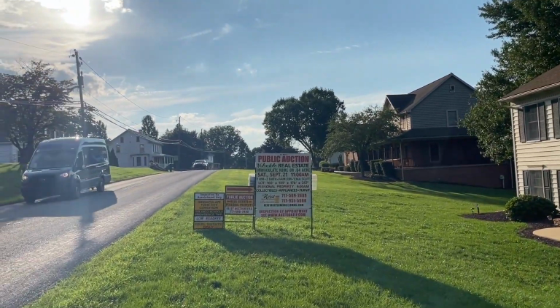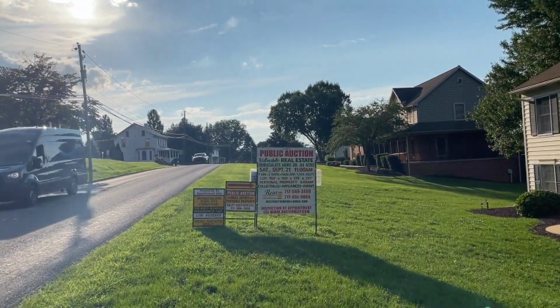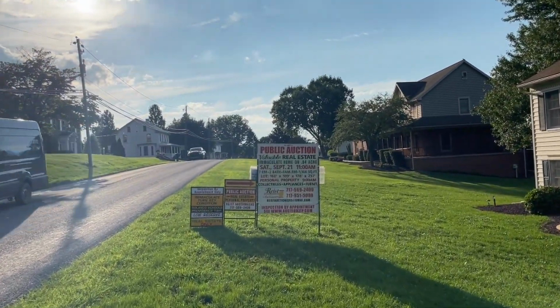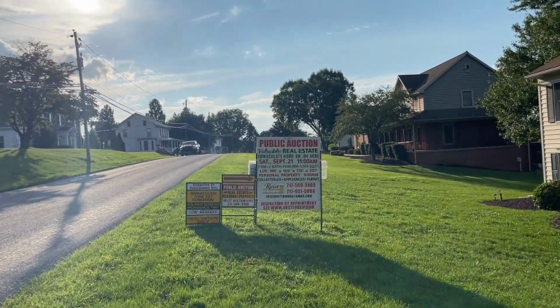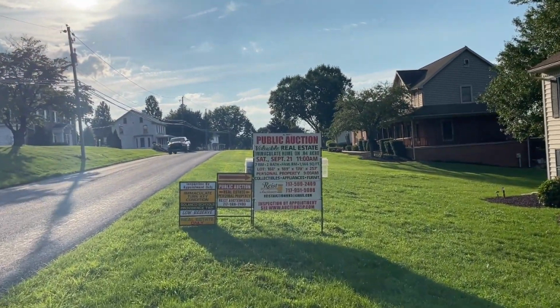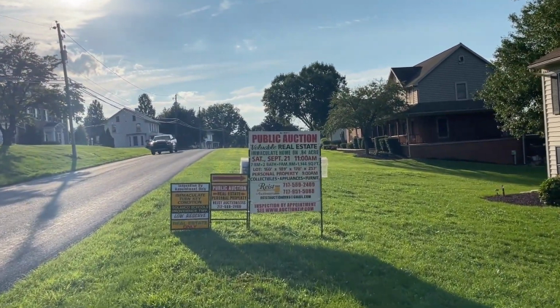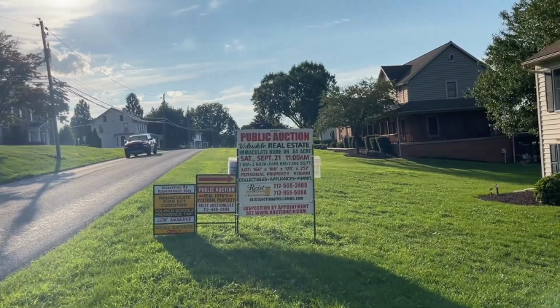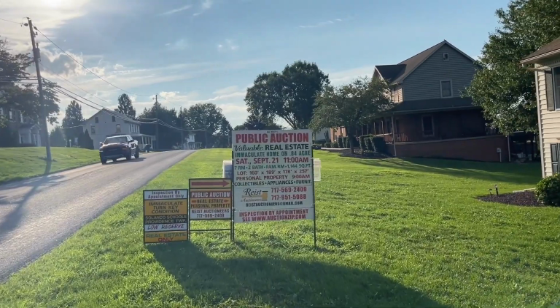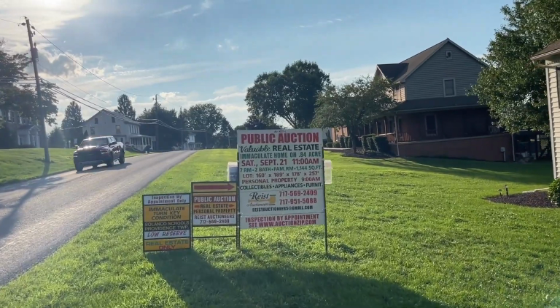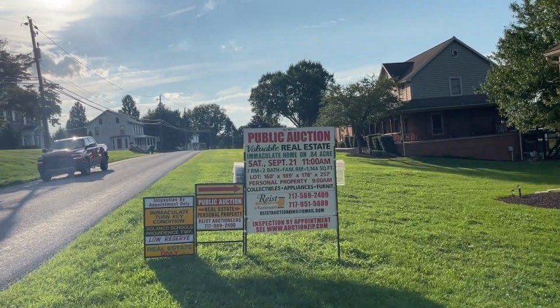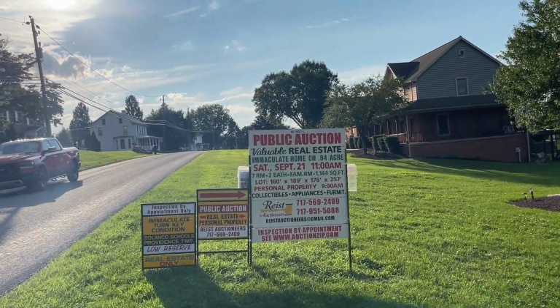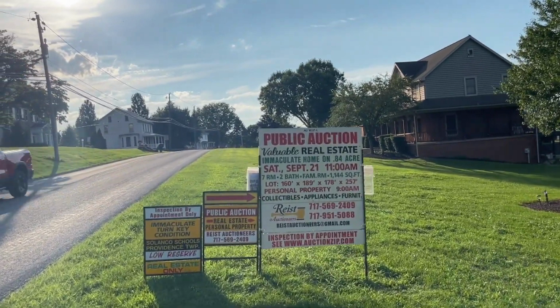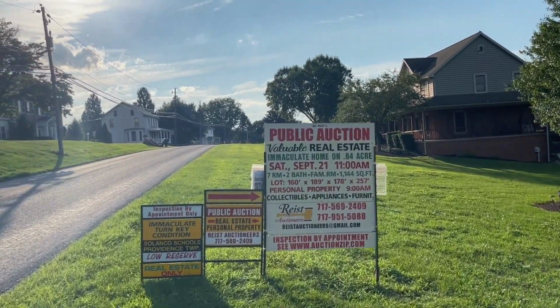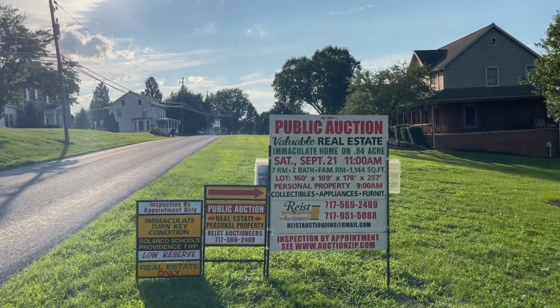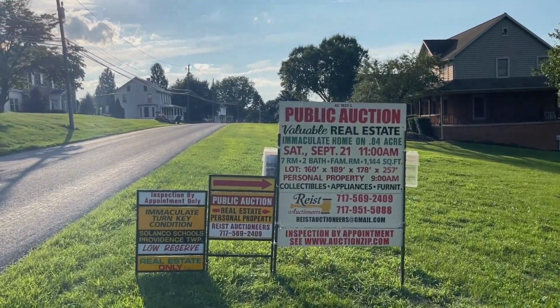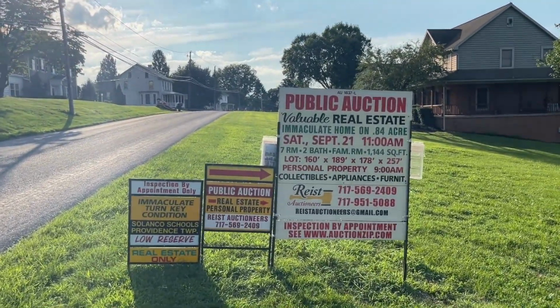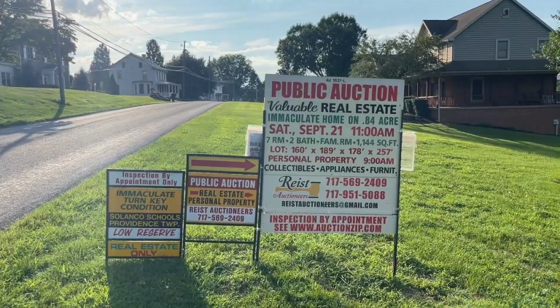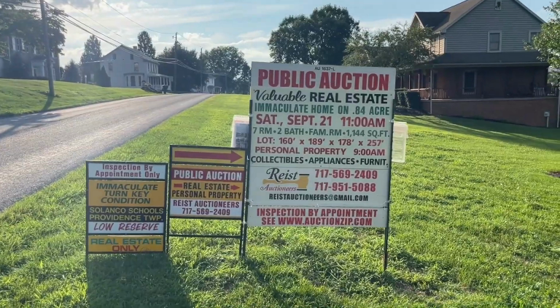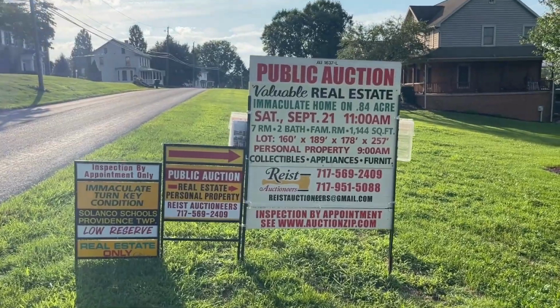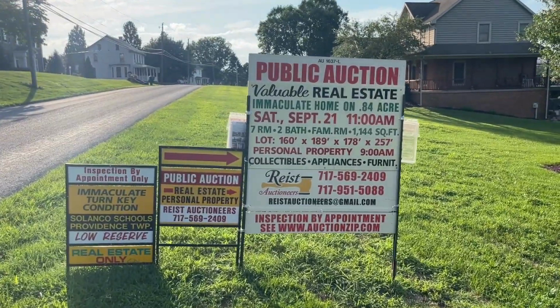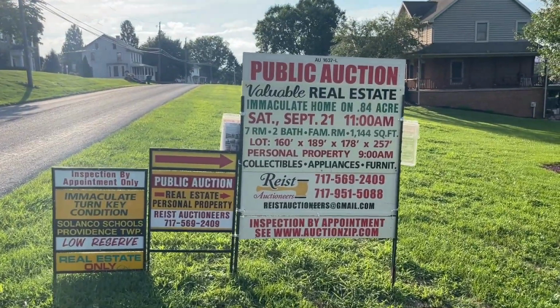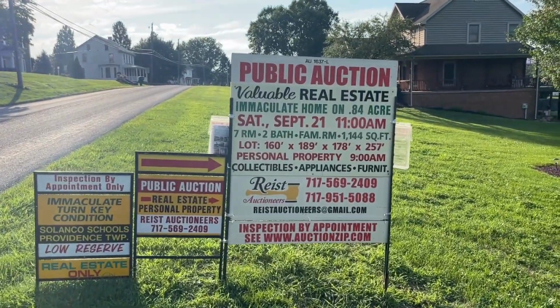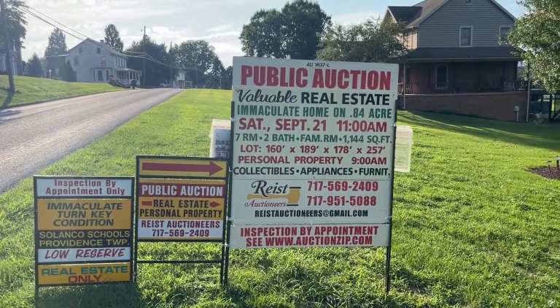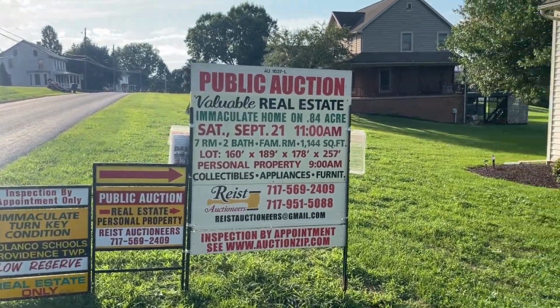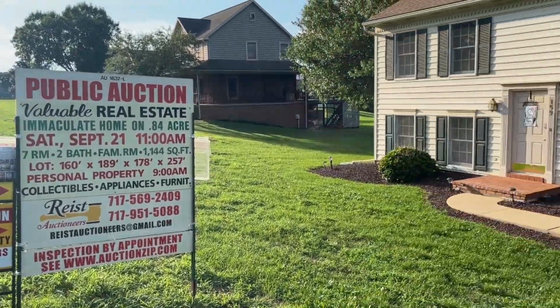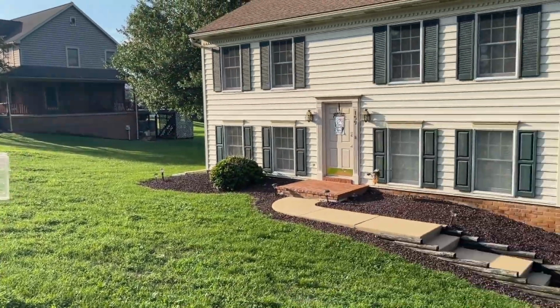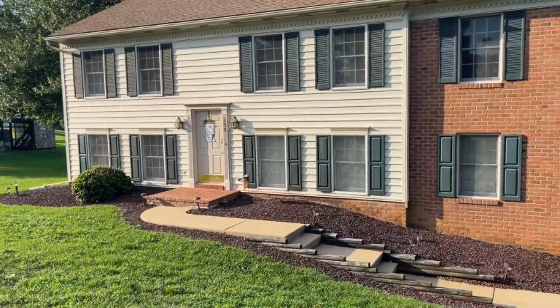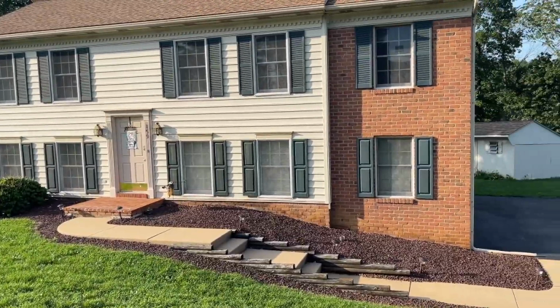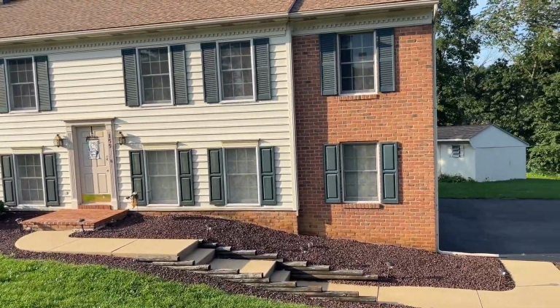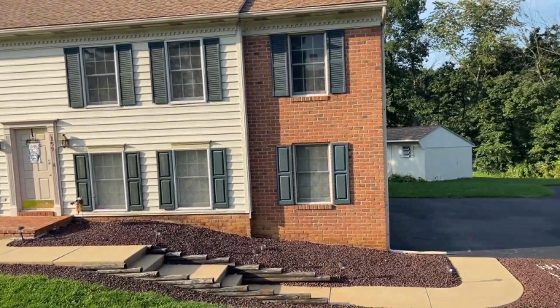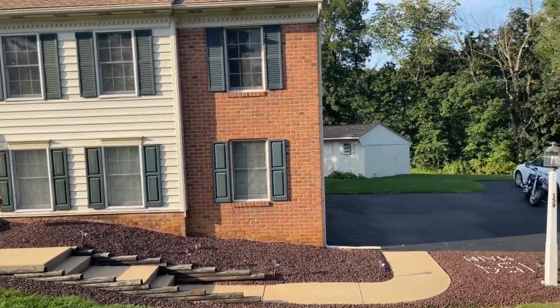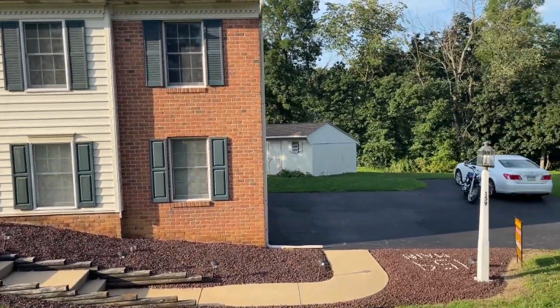We've got immaculate turnkey condition in Salanko School District. This is a seven-room bi-level home with 1,144 square feet and I'm going to give you a little virtual tour.